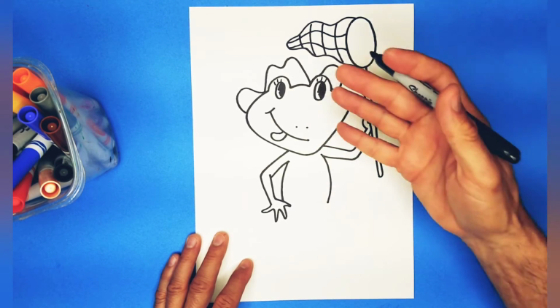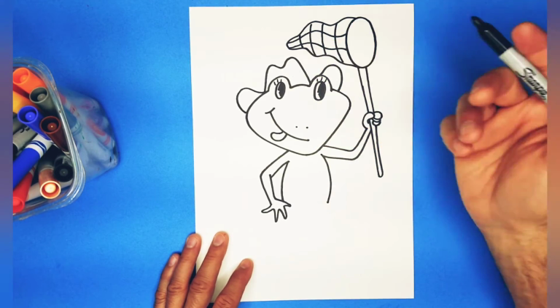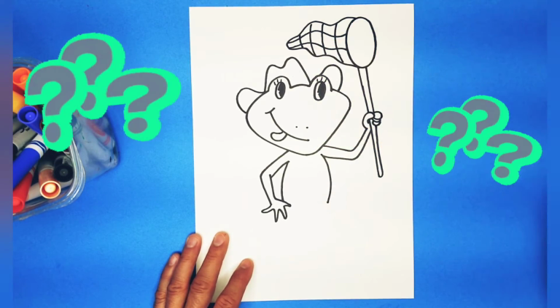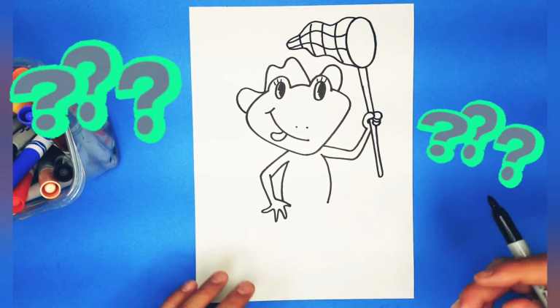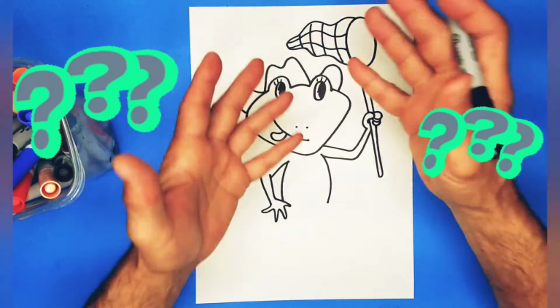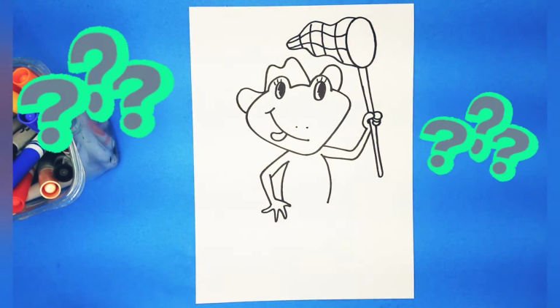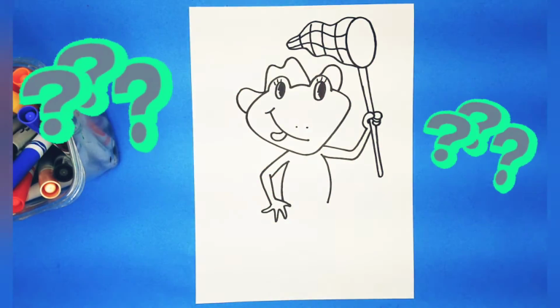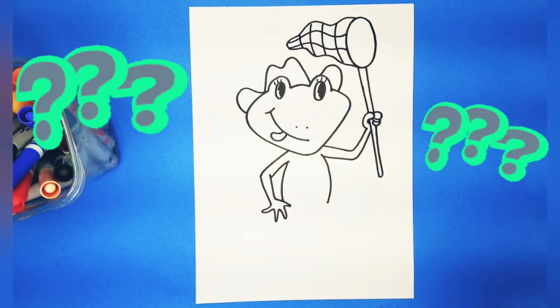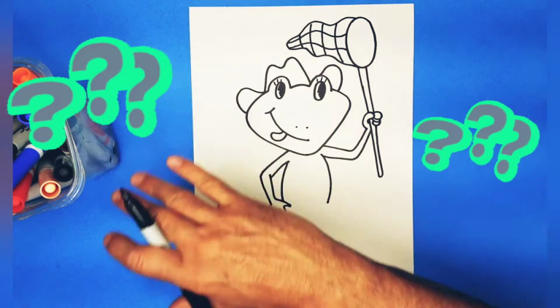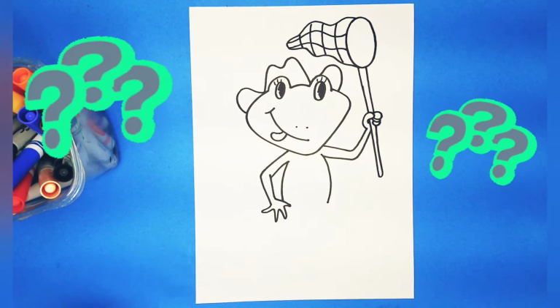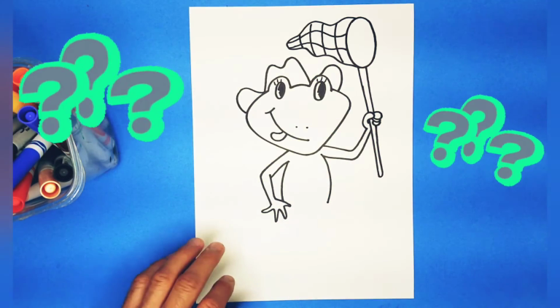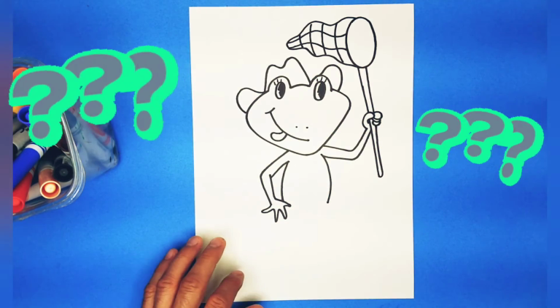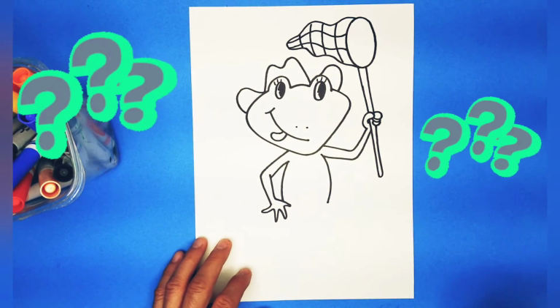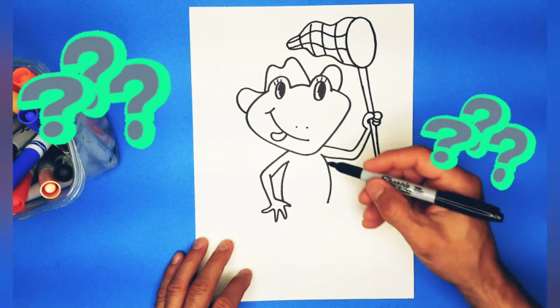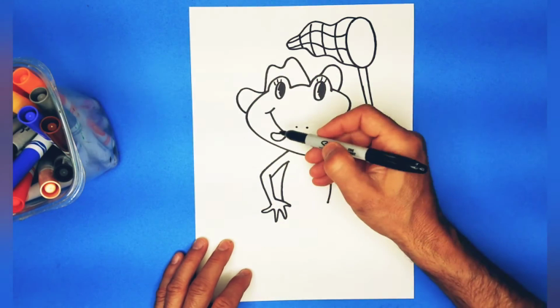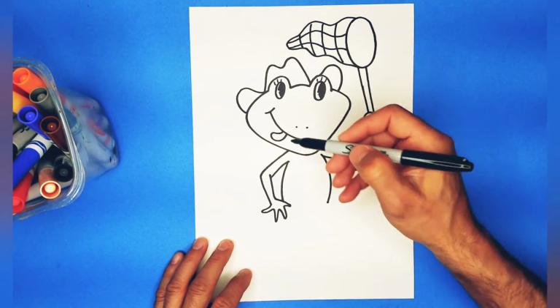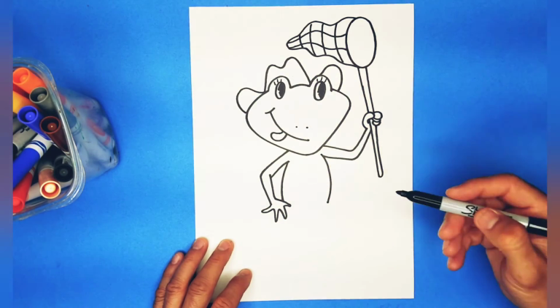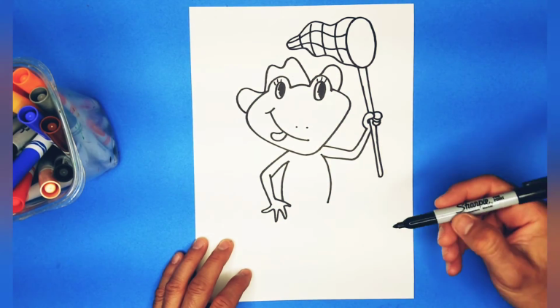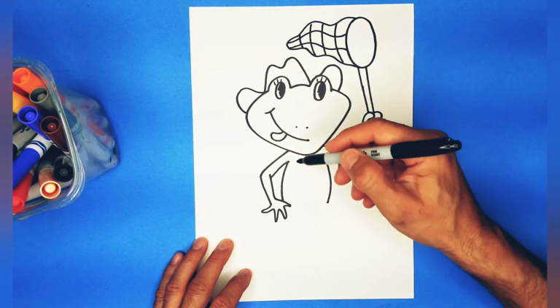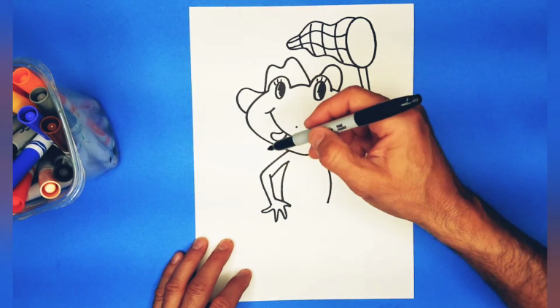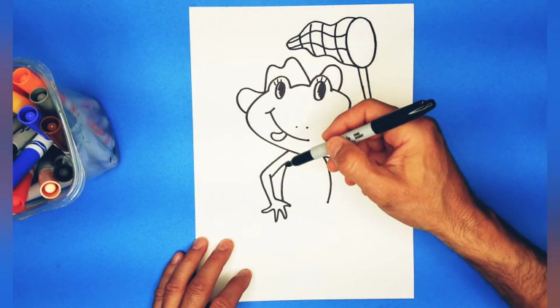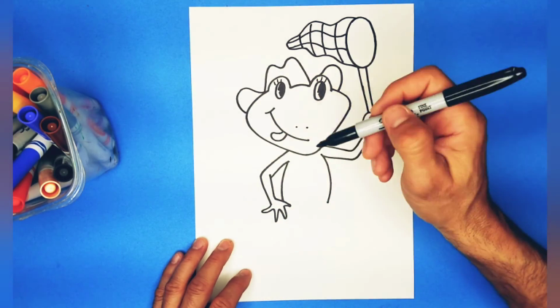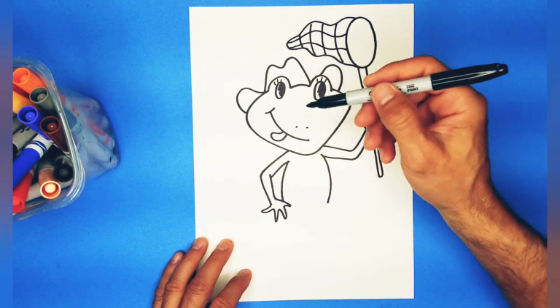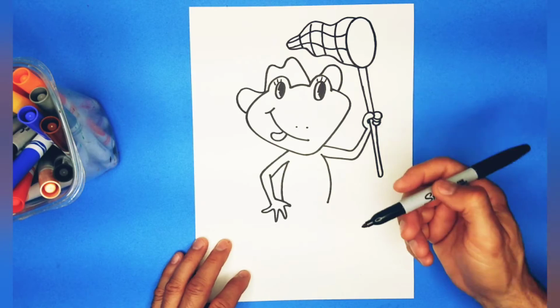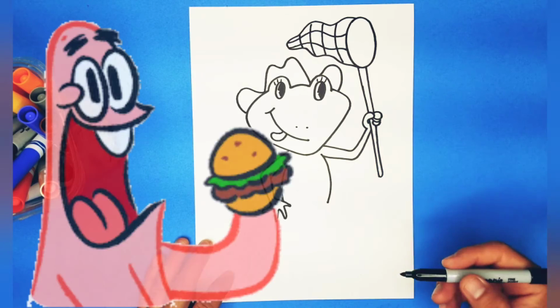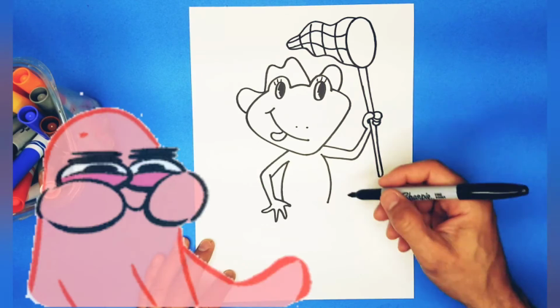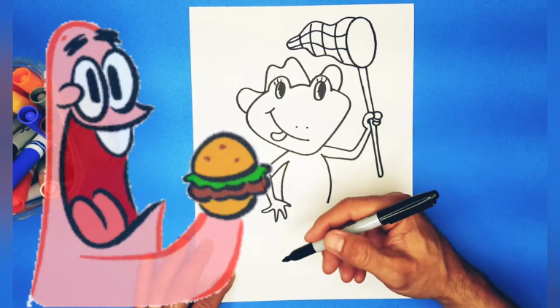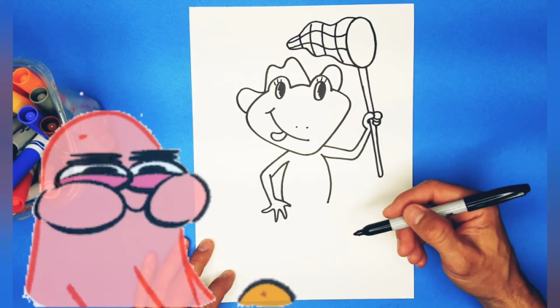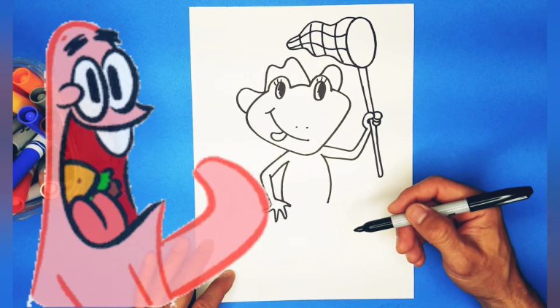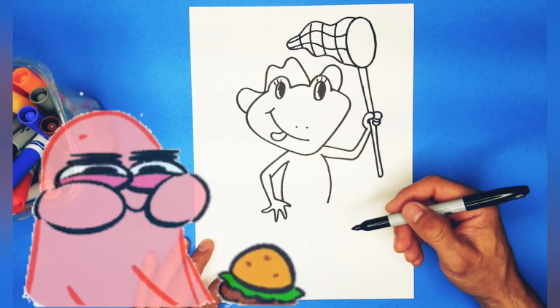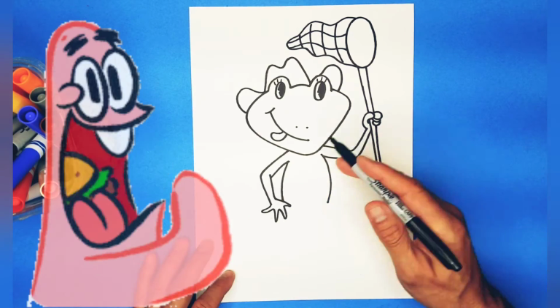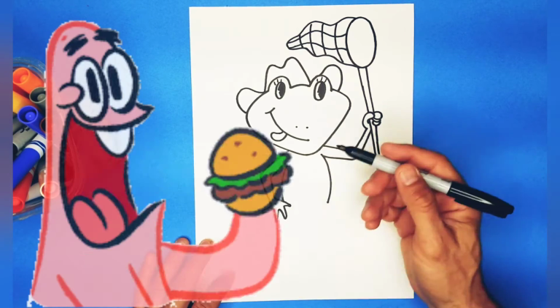What is Froggy doing? And what is Froggy after? I don't know, but I see a tongue sticking out. So Froggy is probably hungry. Now, let's finish the legs and everything else.